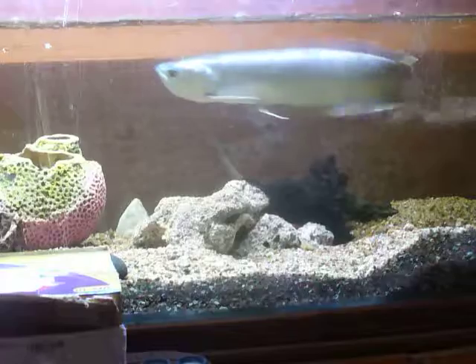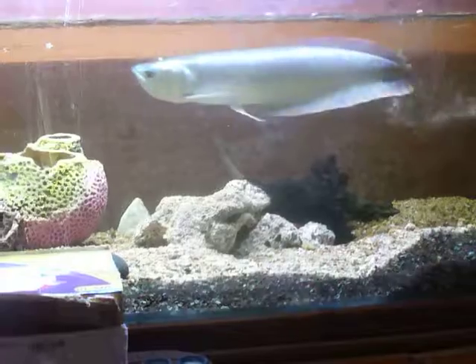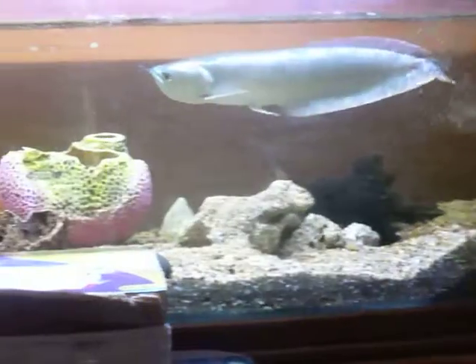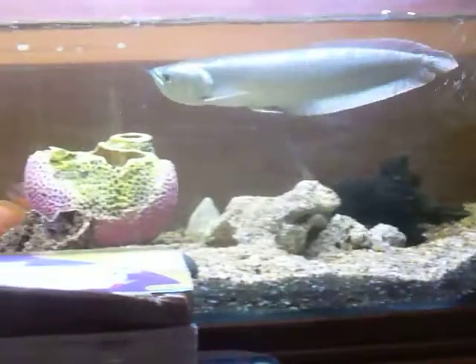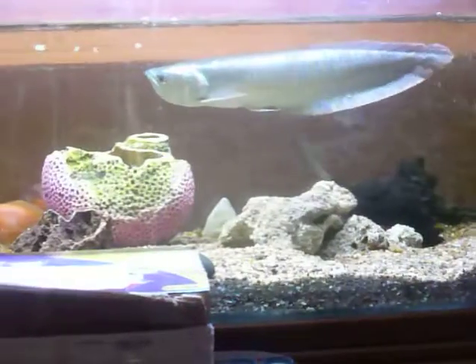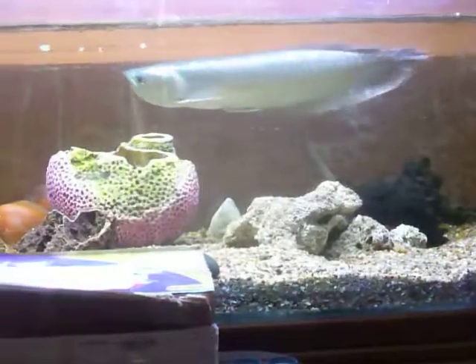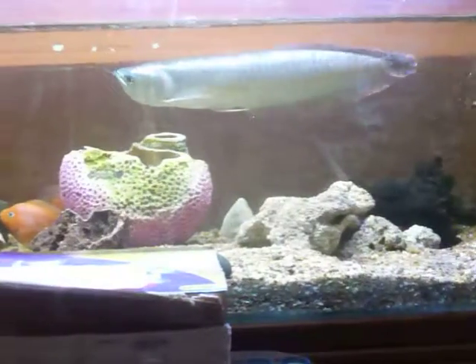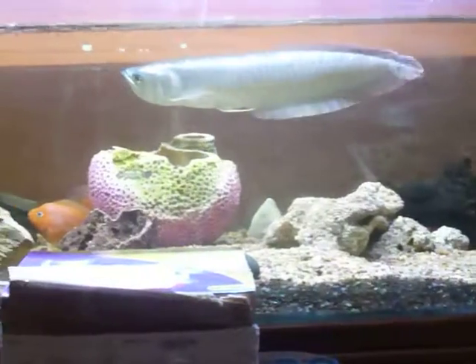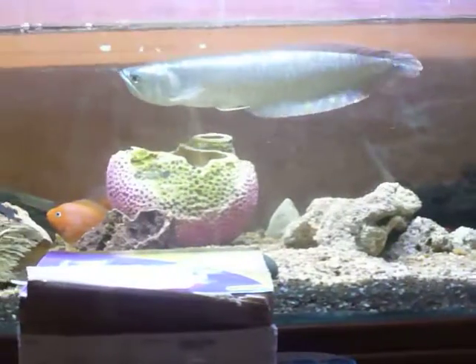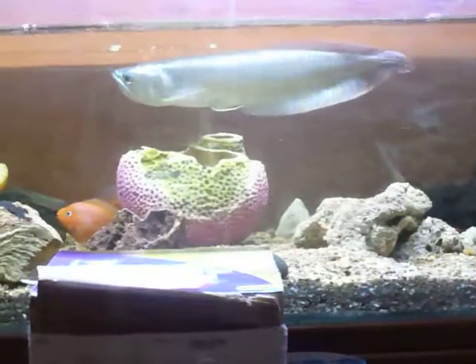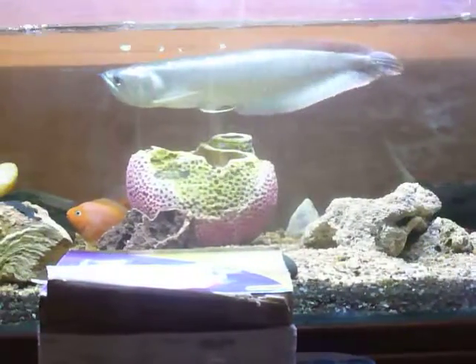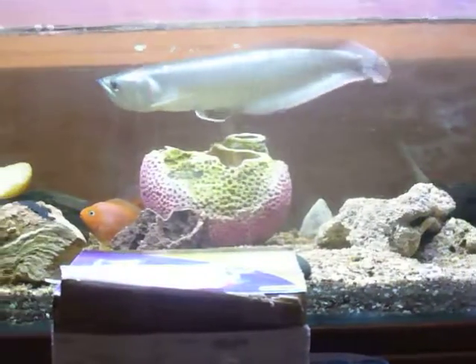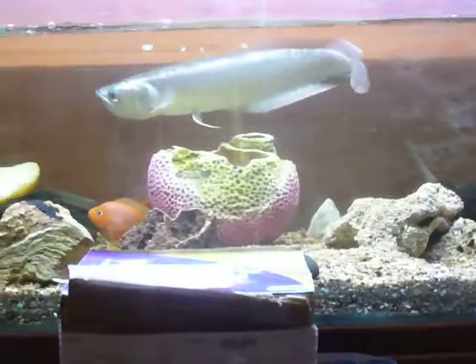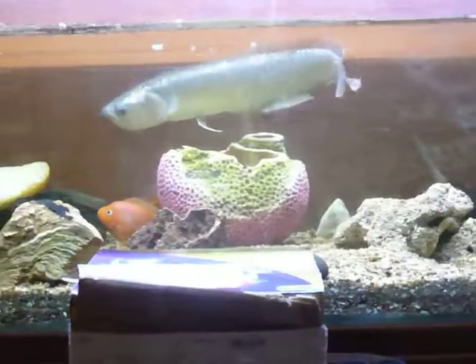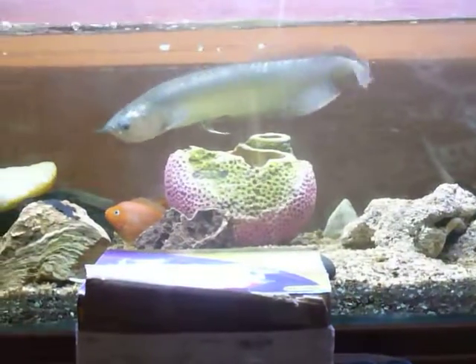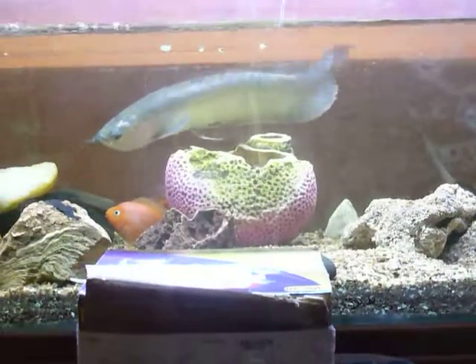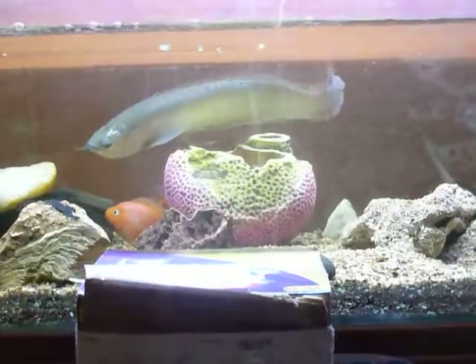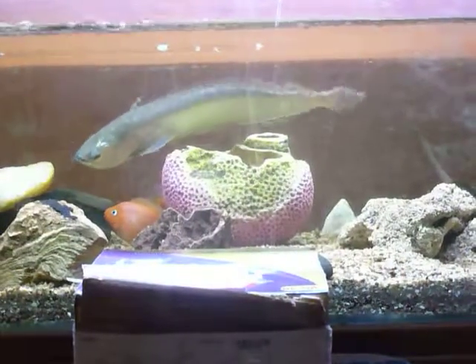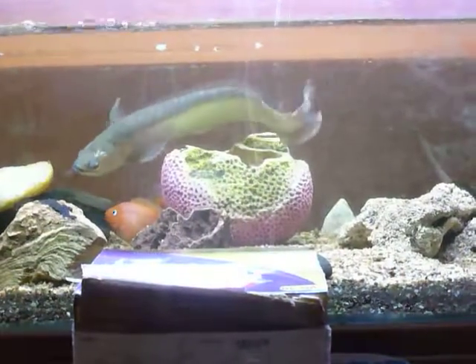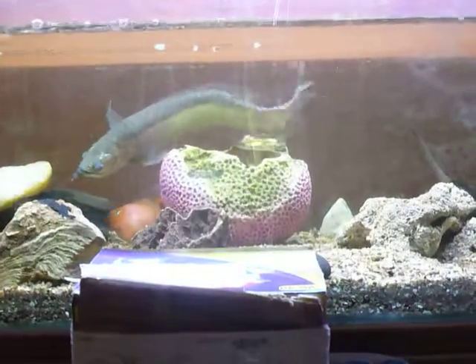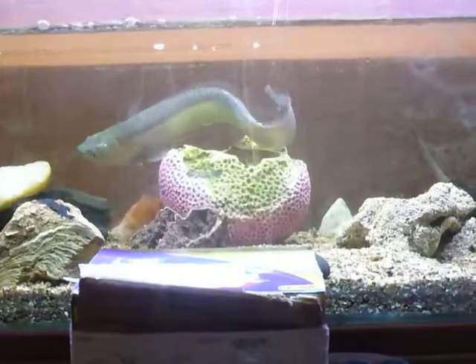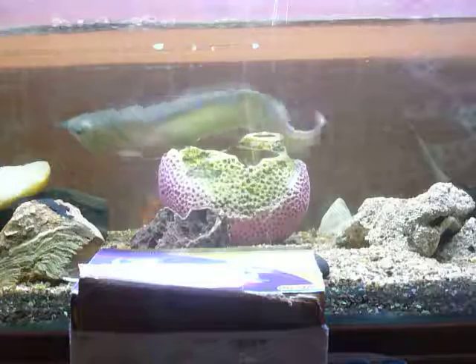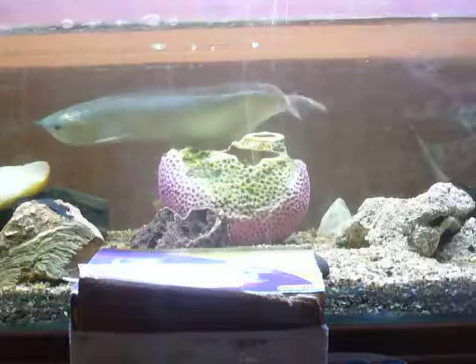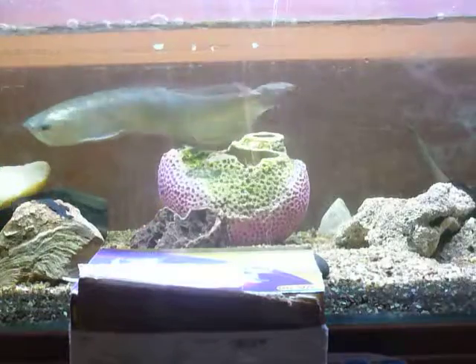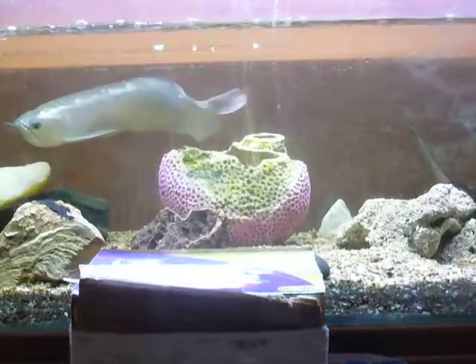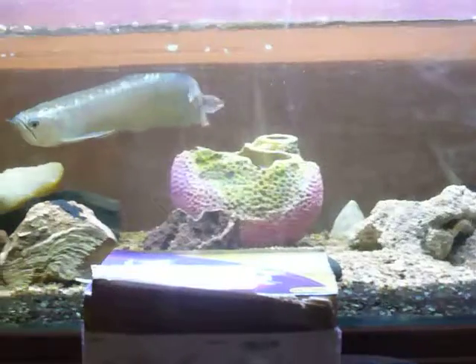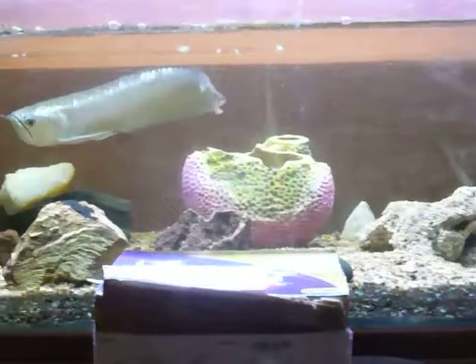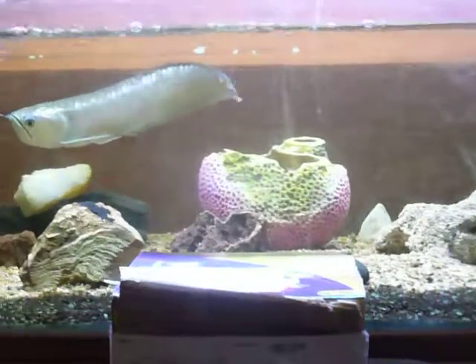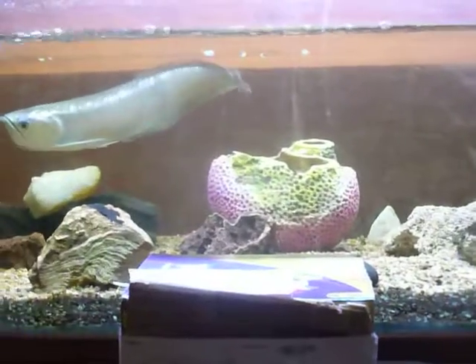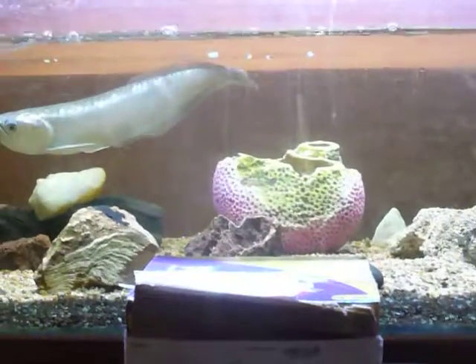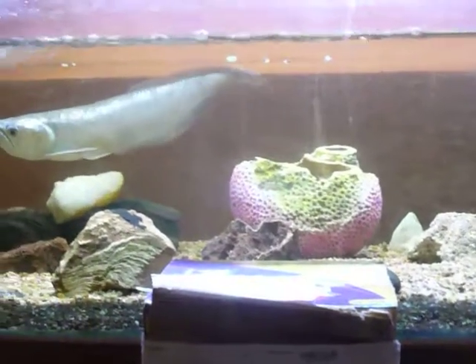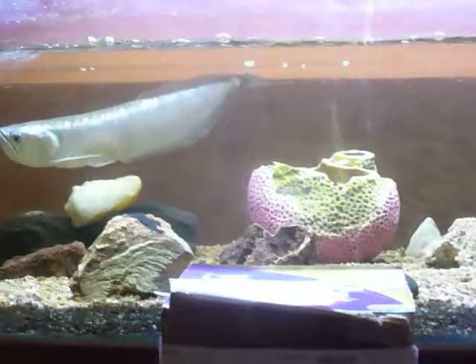Hey guys, so today I'm going to be unboxing some live feeders, plus I'm going to be giving you guys an update on my arowana cichlid. So let's get started.